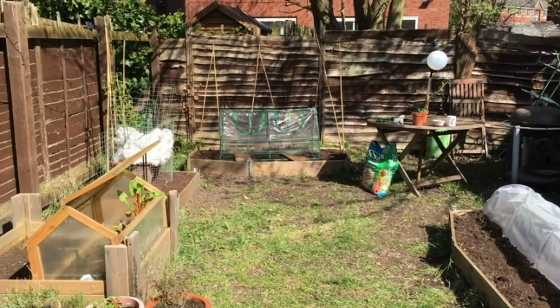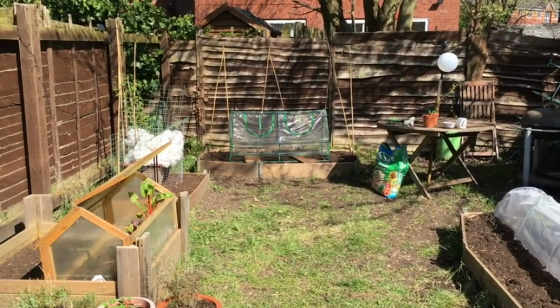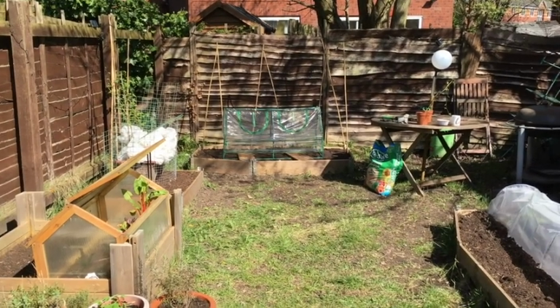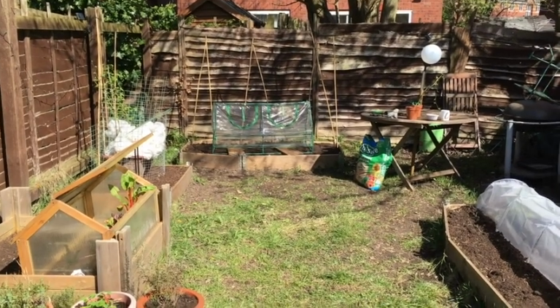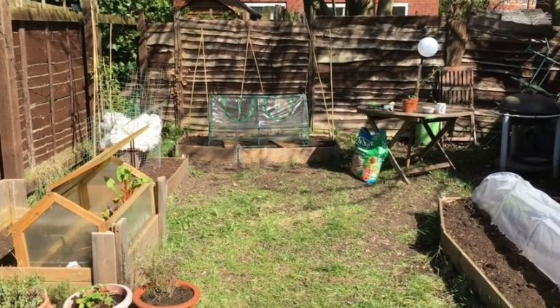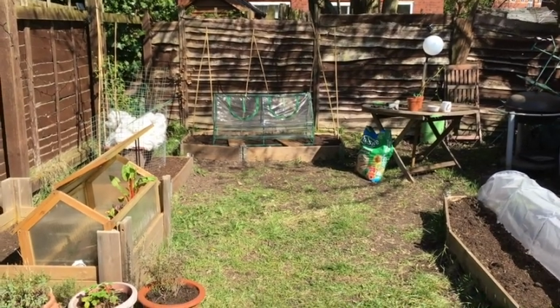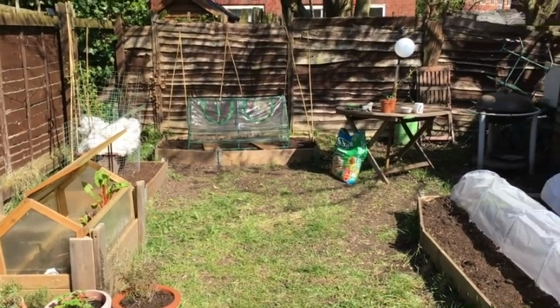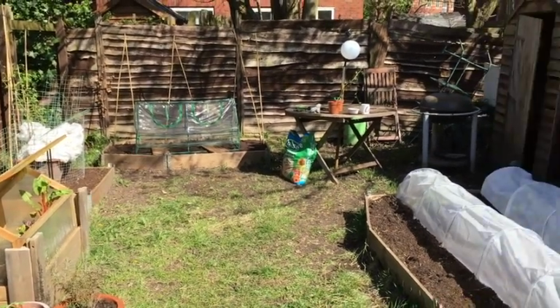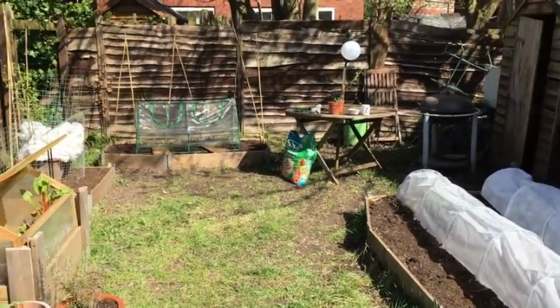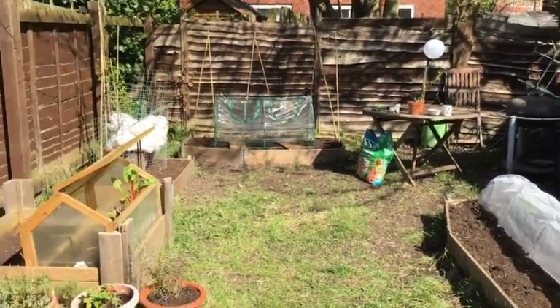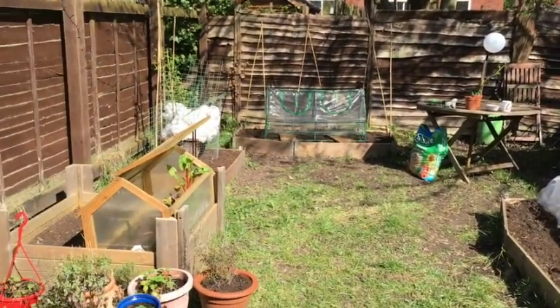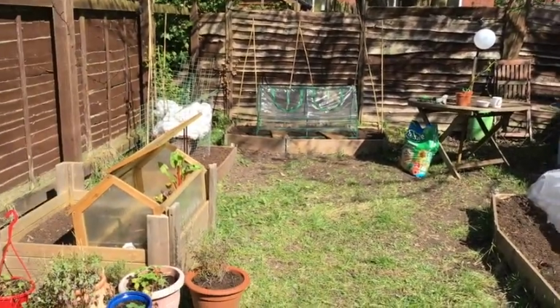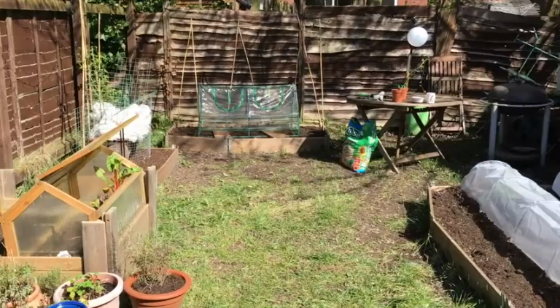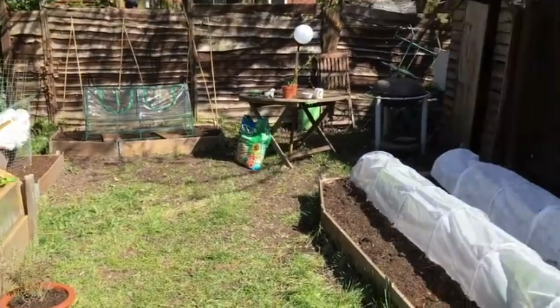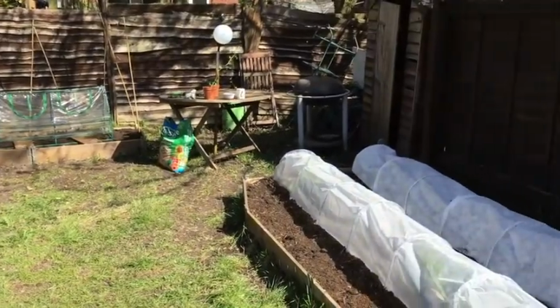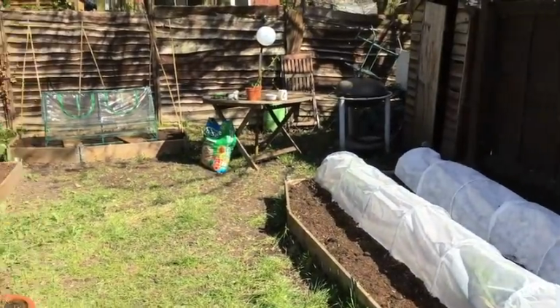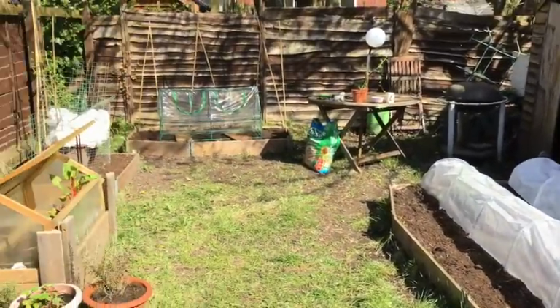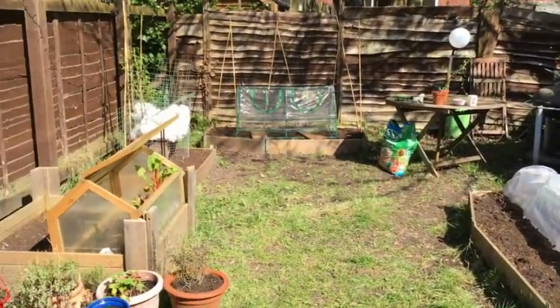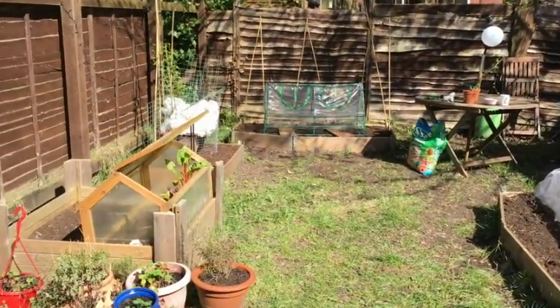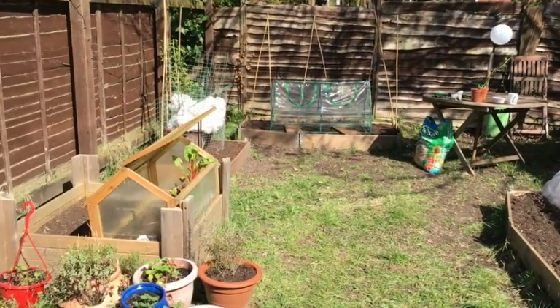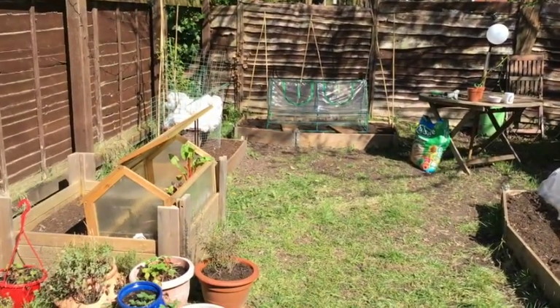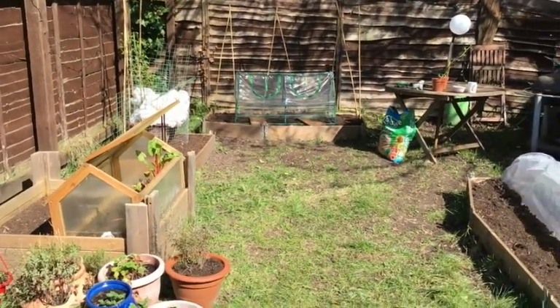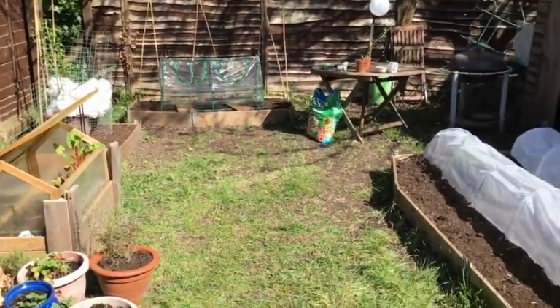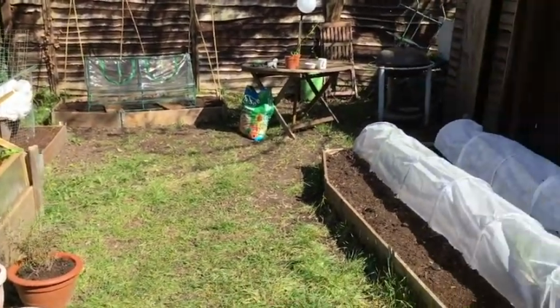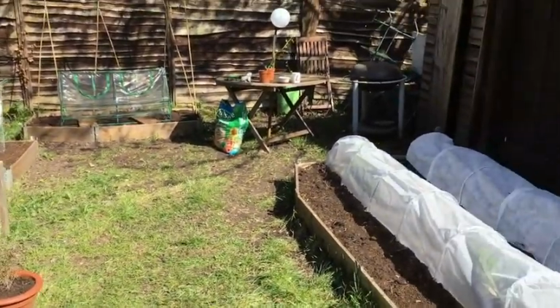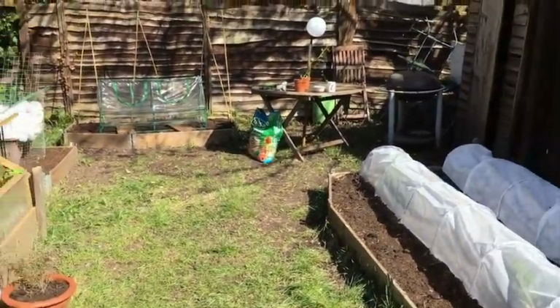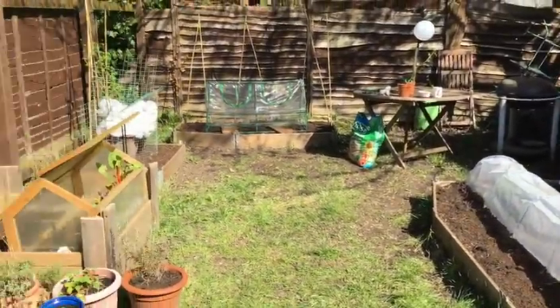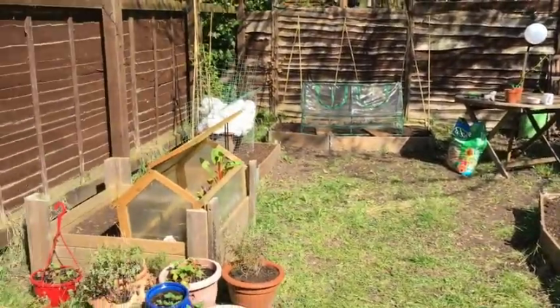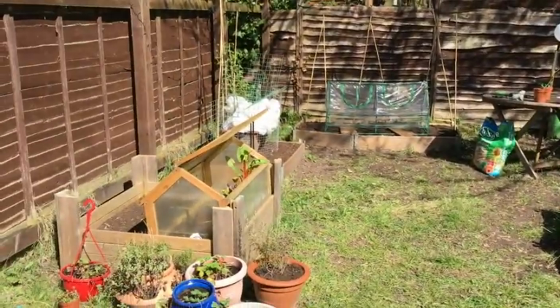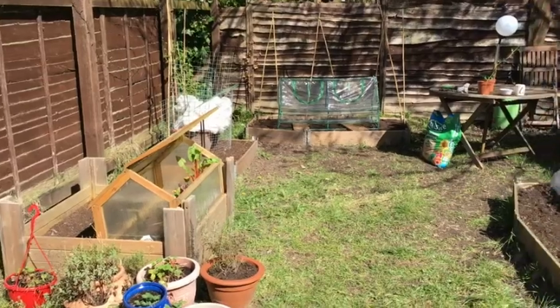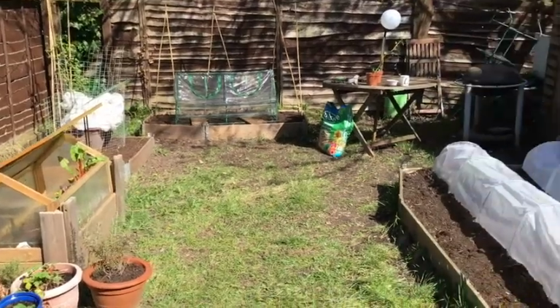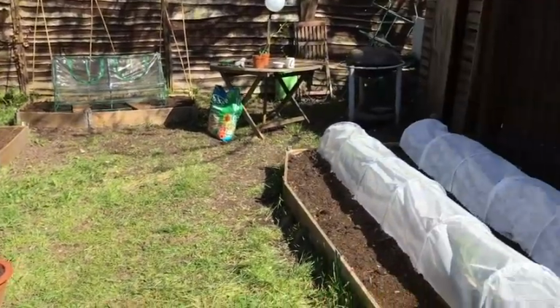Hello and welcome back to Monkey Gardening on what is an absolutely beautiful sunny day. The temperature's finally crept up a little bit, so let's have a look around and see what's going on.